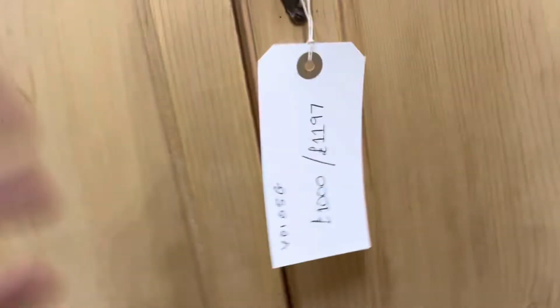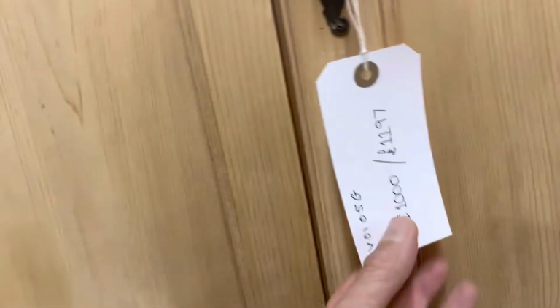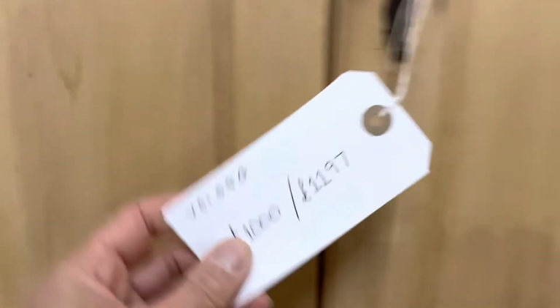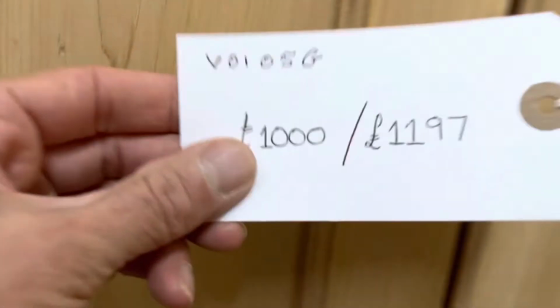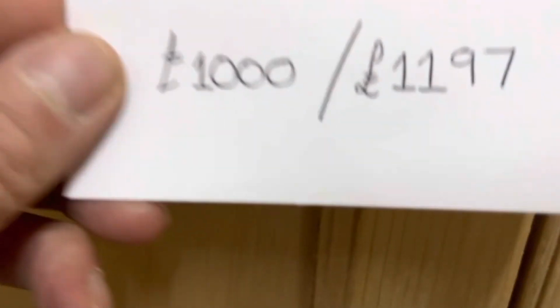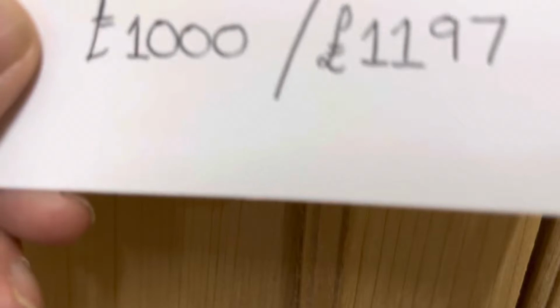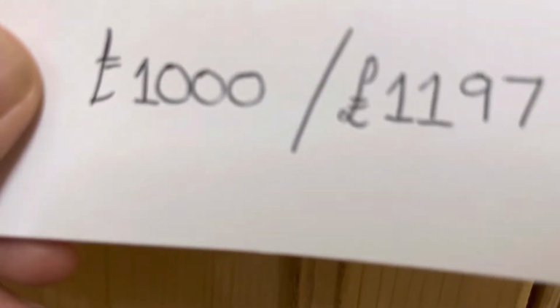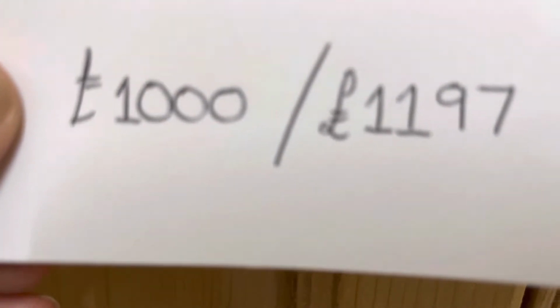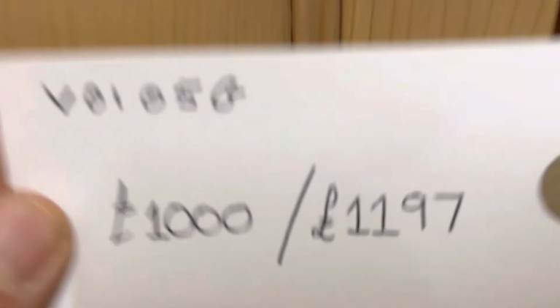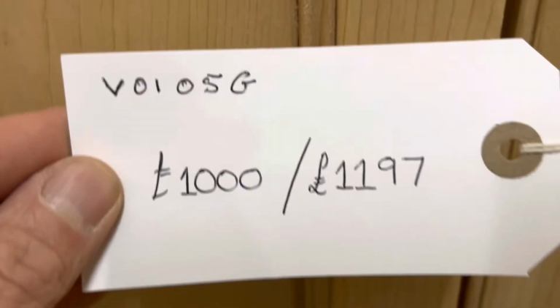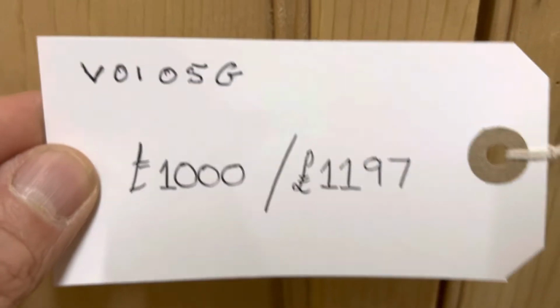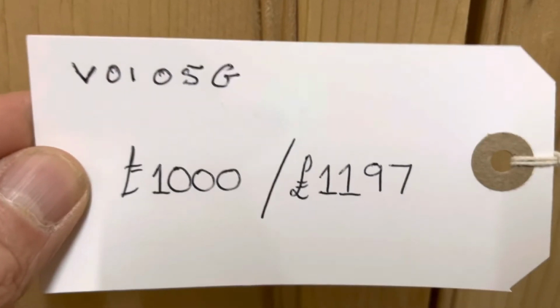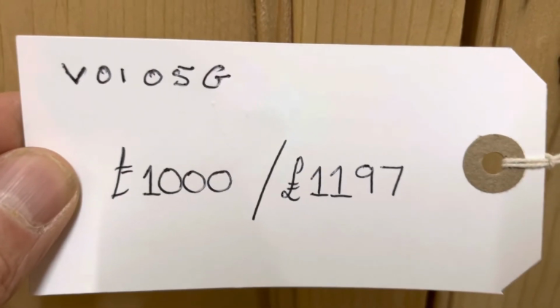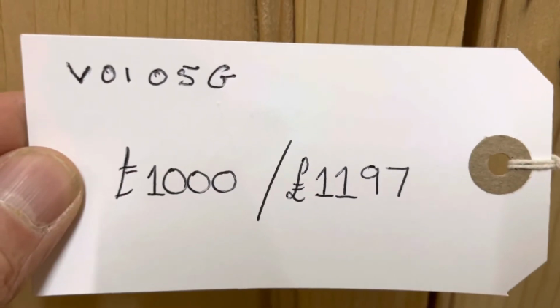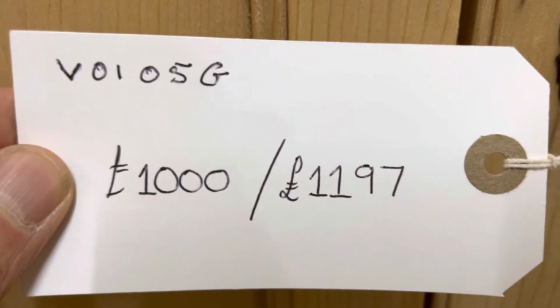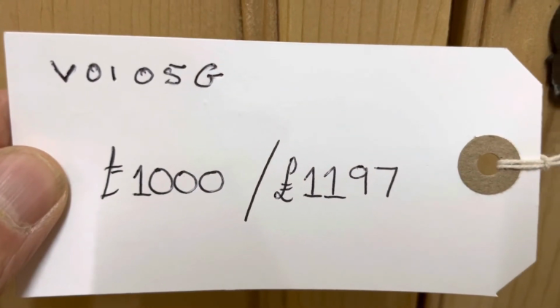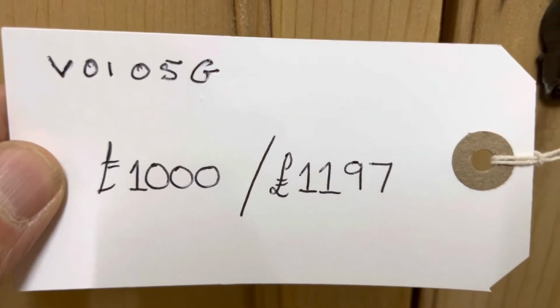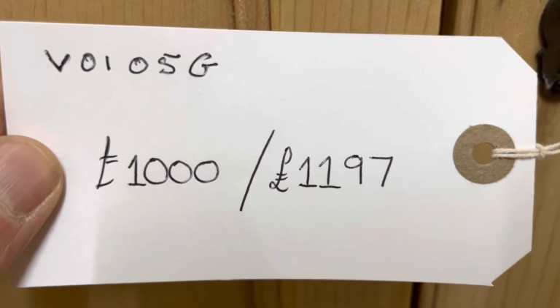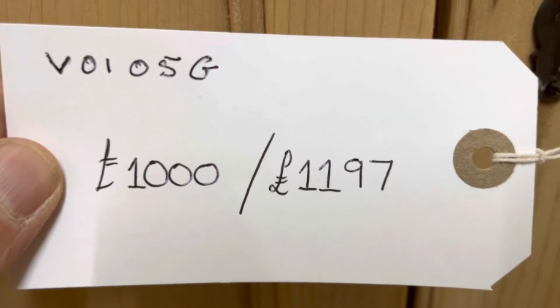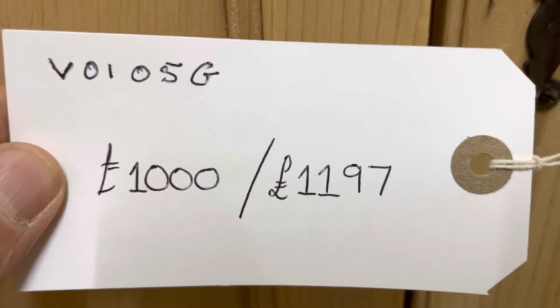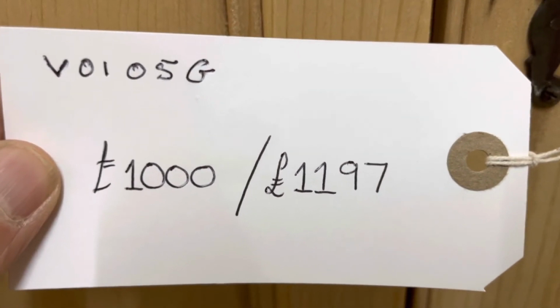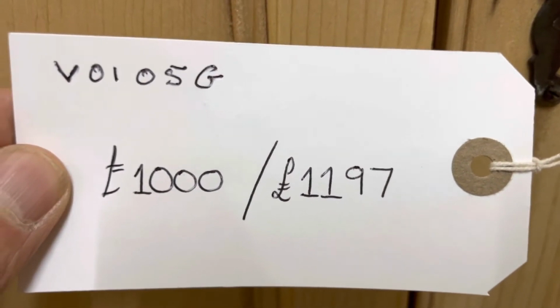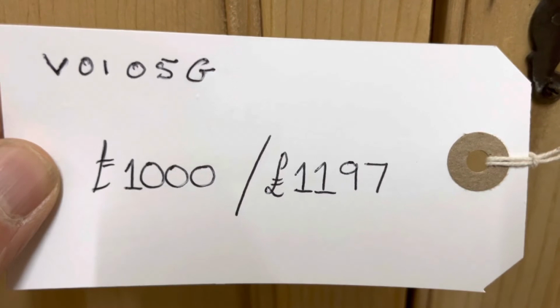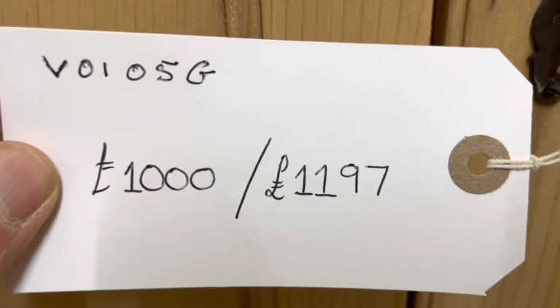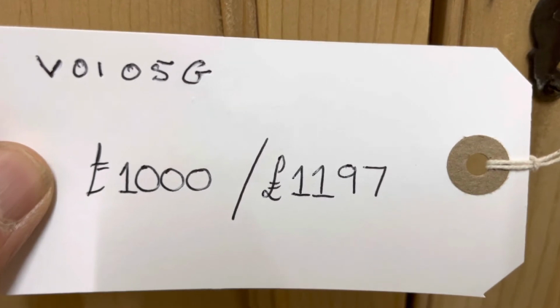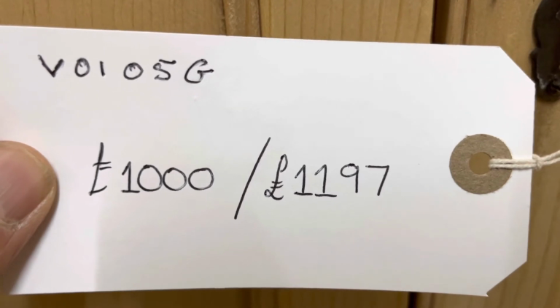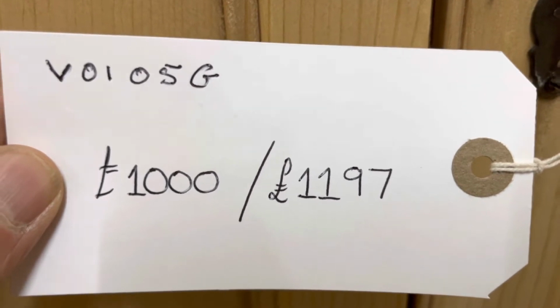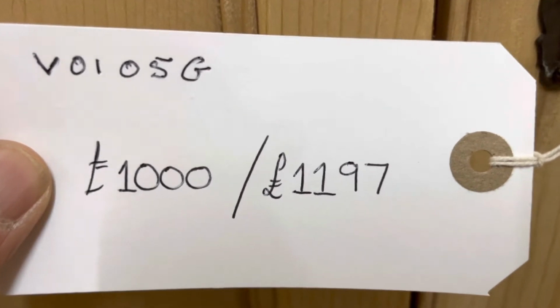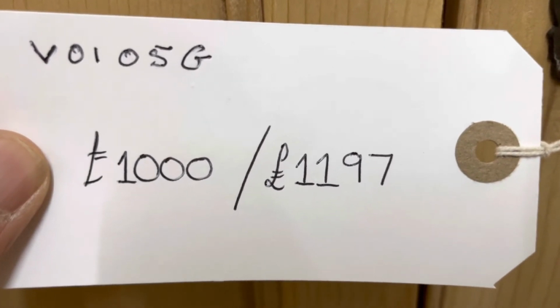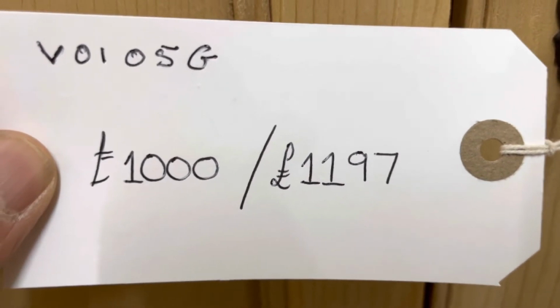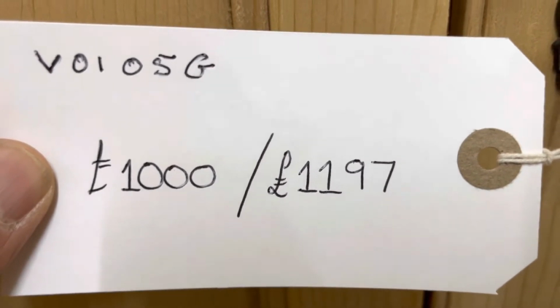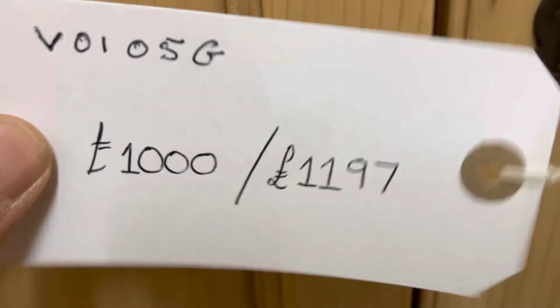The code number is V0105G. The price is a thousand pounds as it is, and it'll be £1,197 if you'd like me to wax it for you.